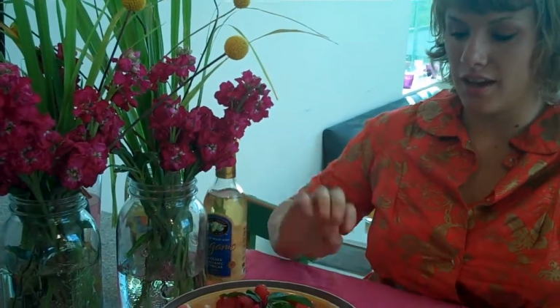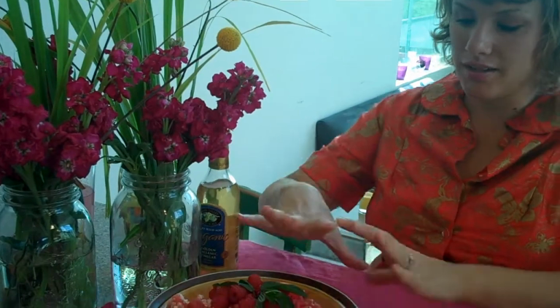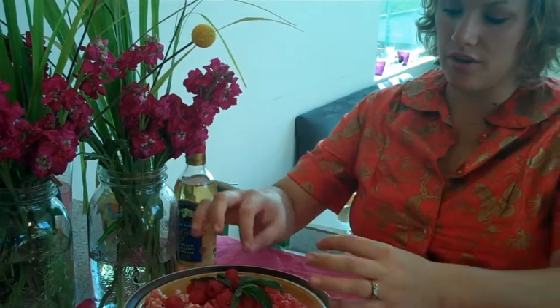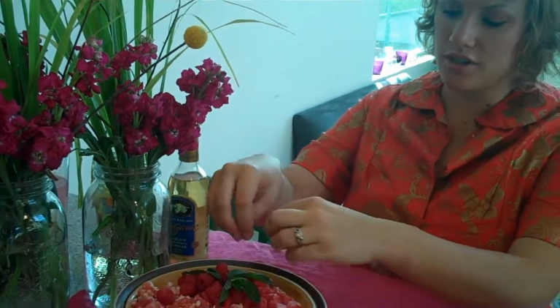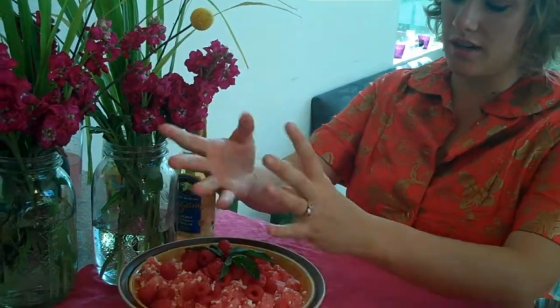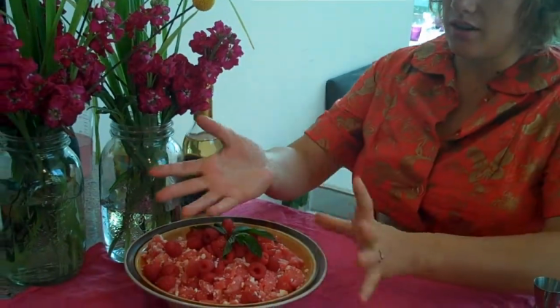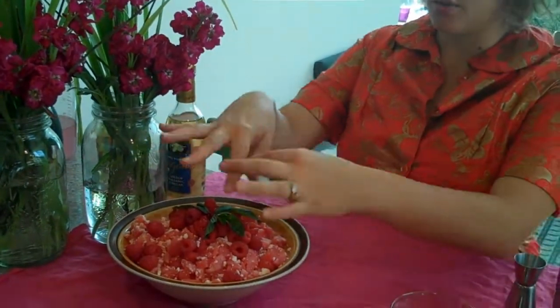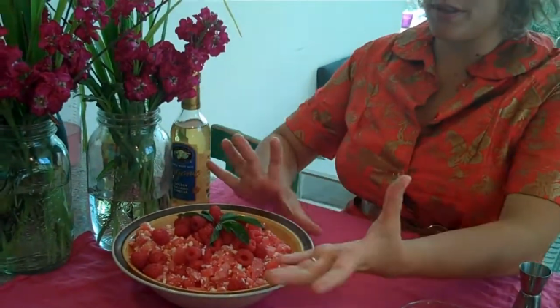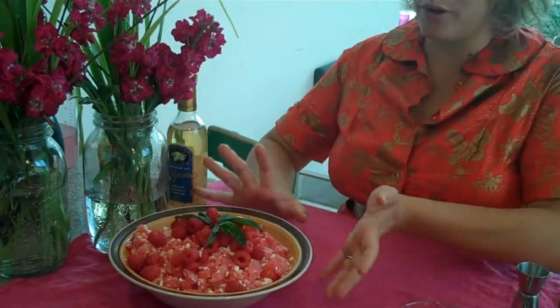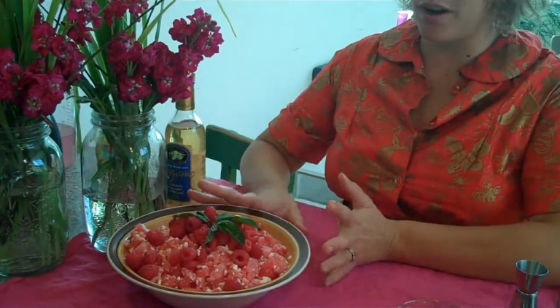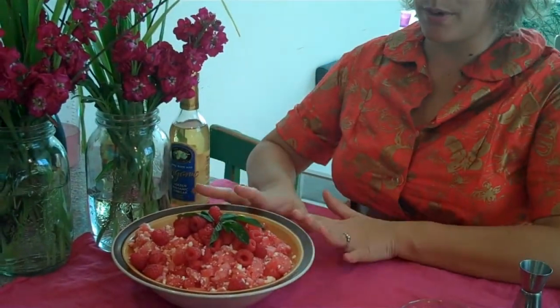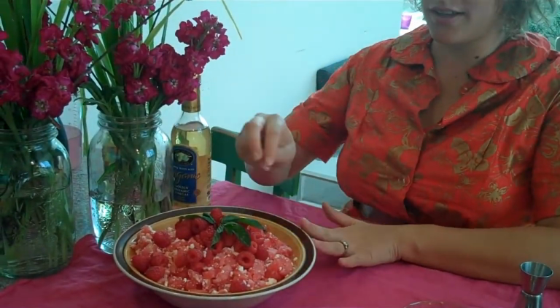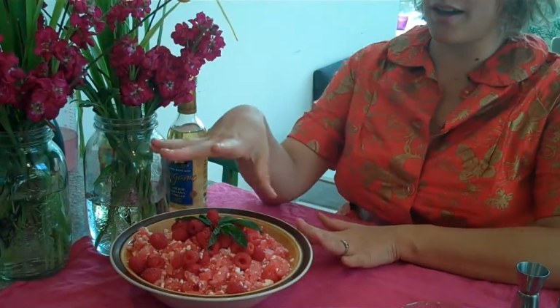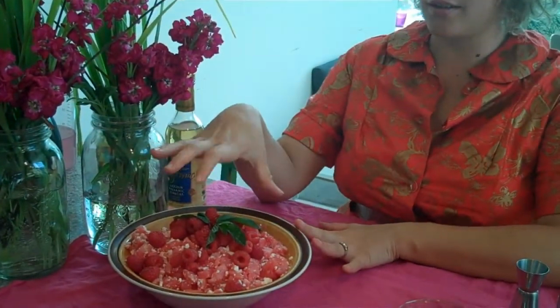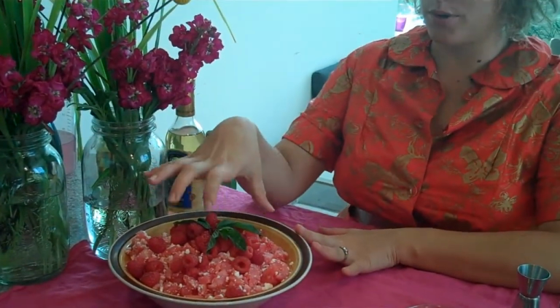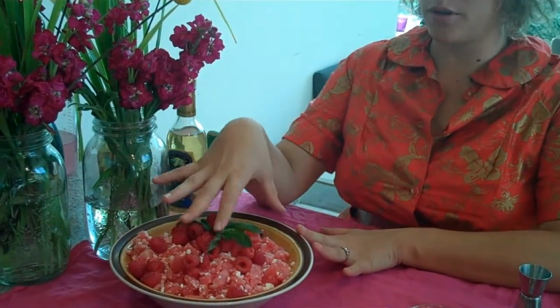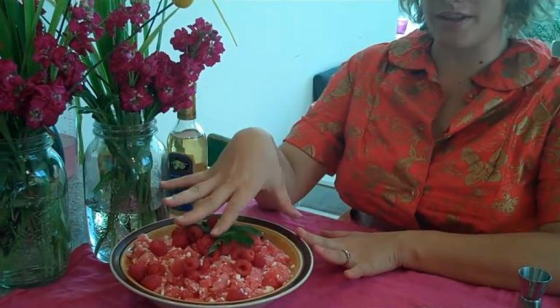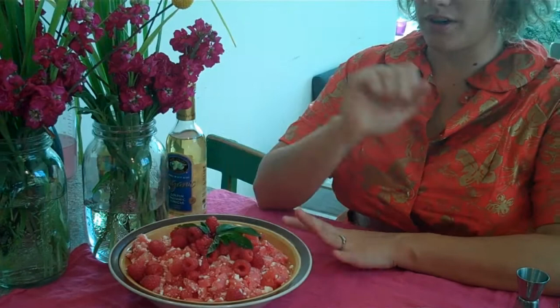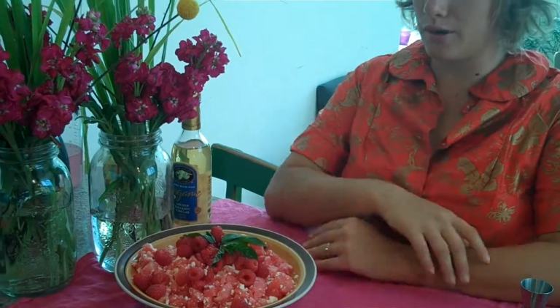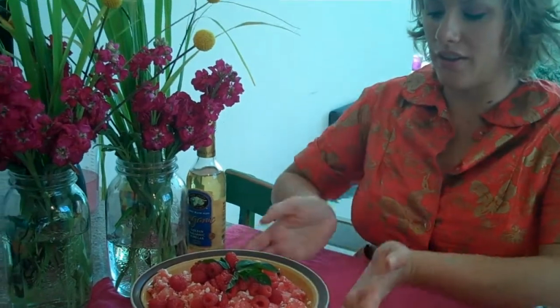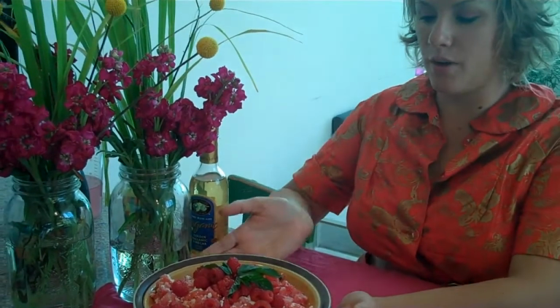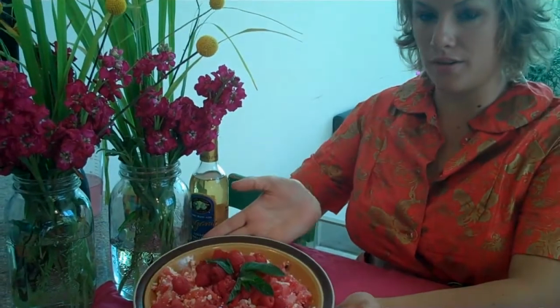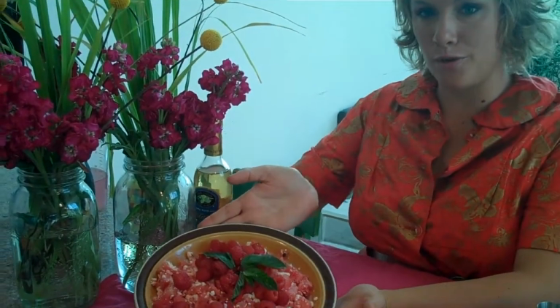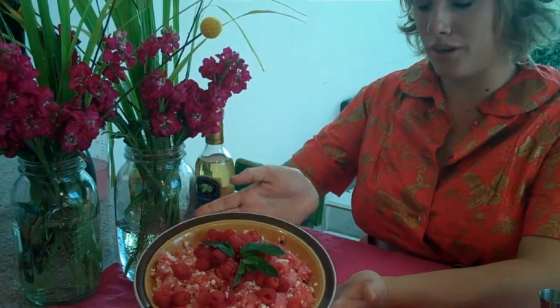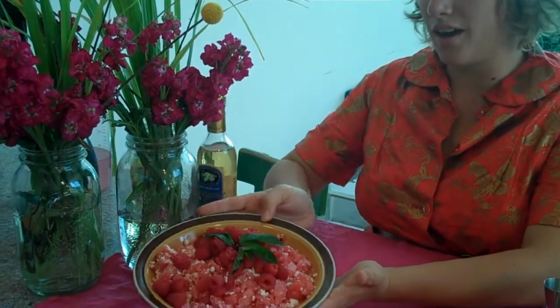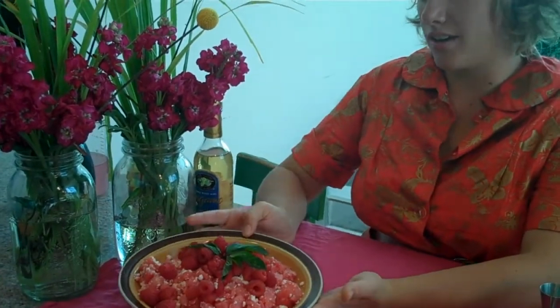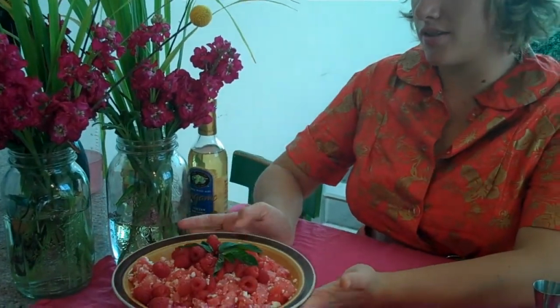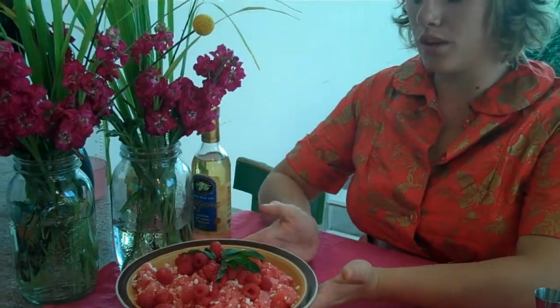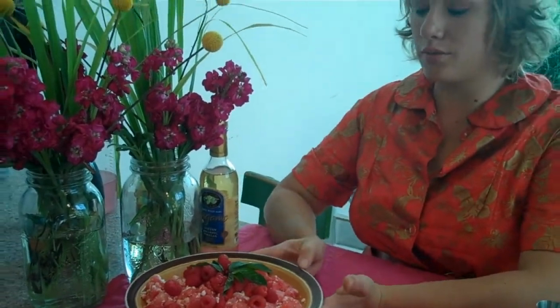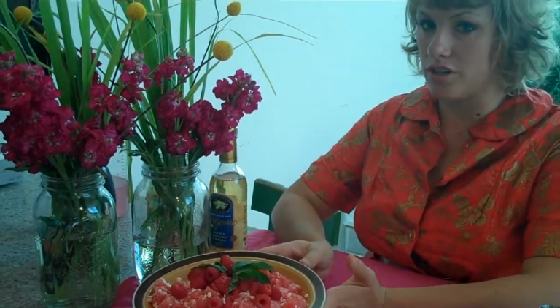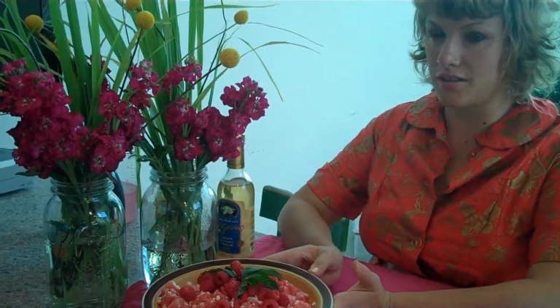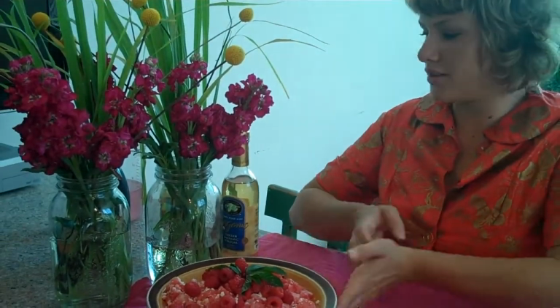As a garnish, I just draped some fresh raspberries and put a little mint sprig in the middle, and that's why it looks so pretty. It's so light, refreshing, and delicious.